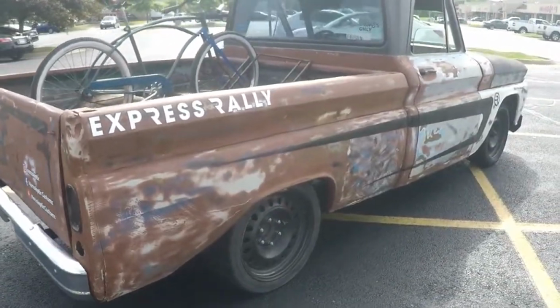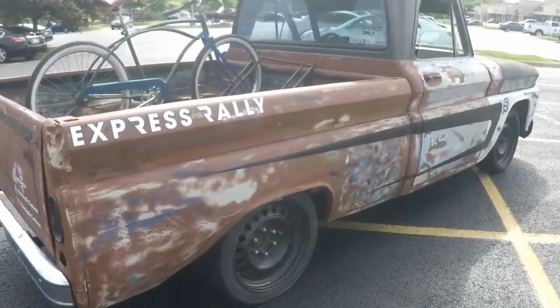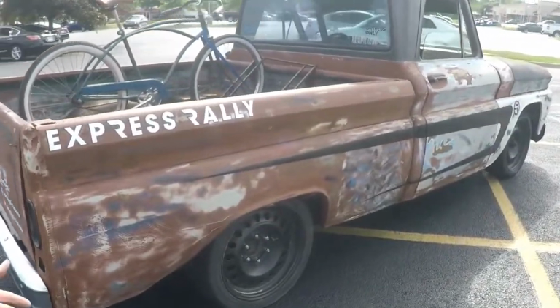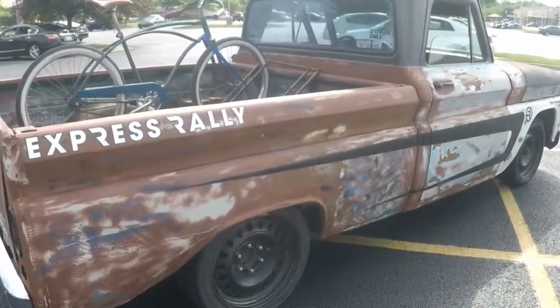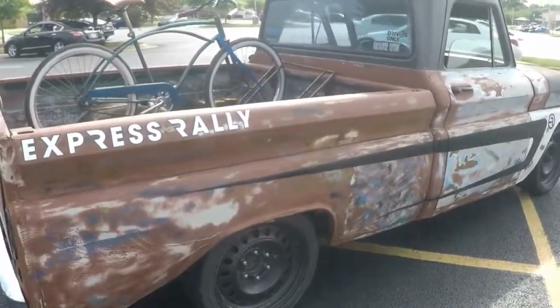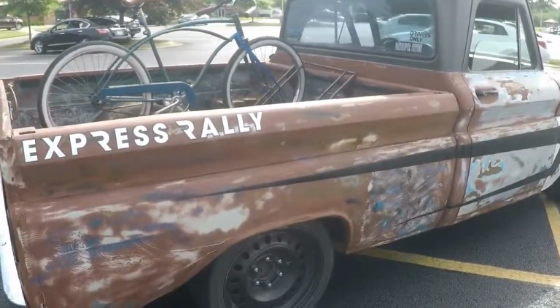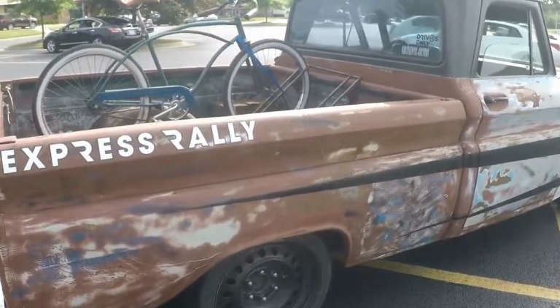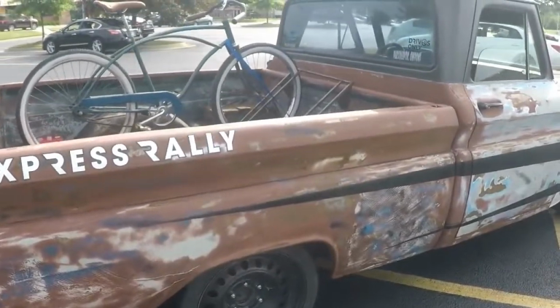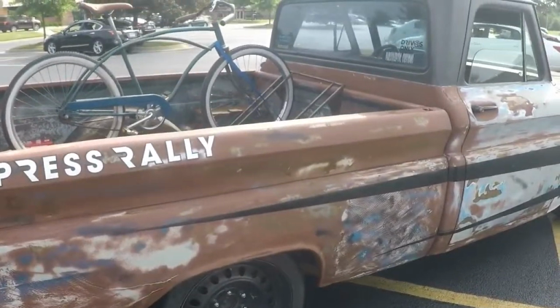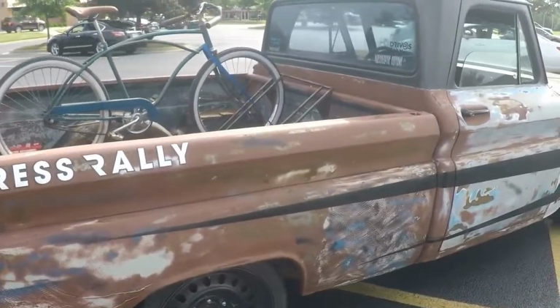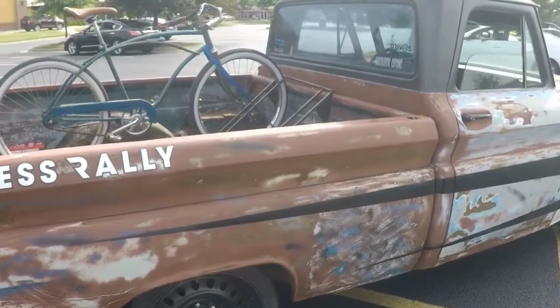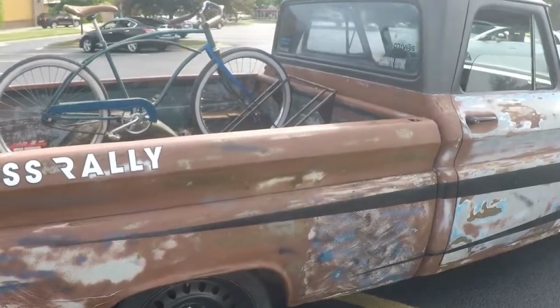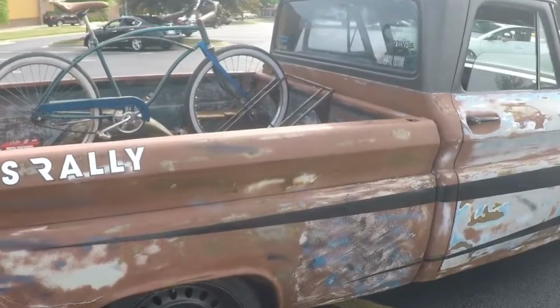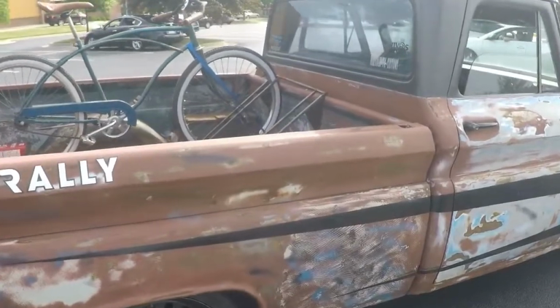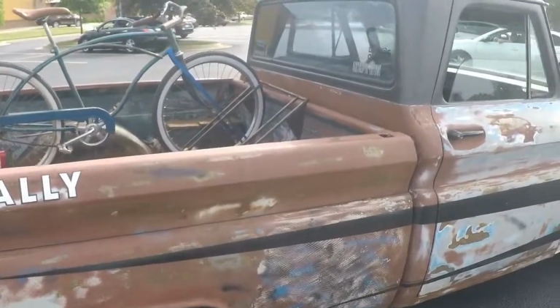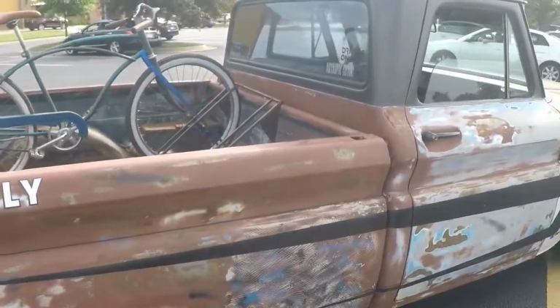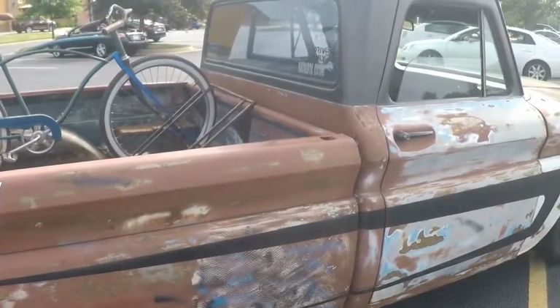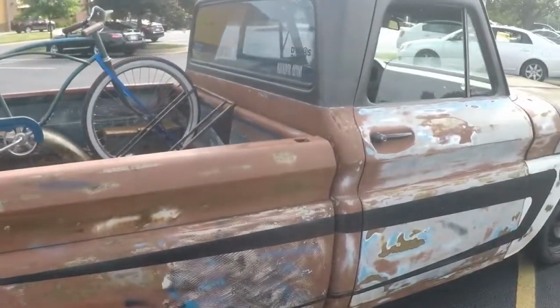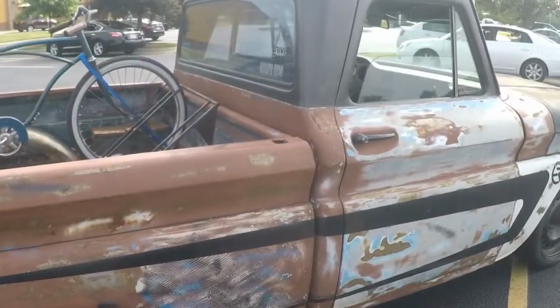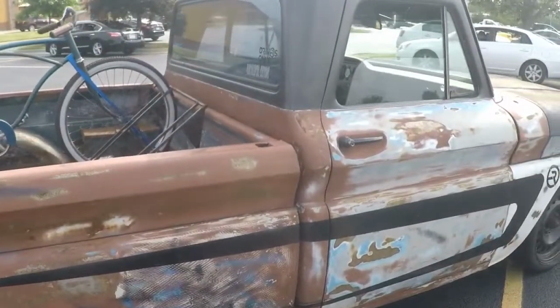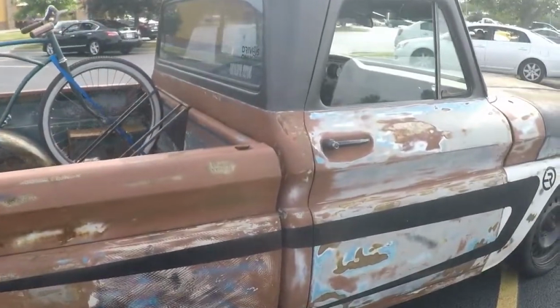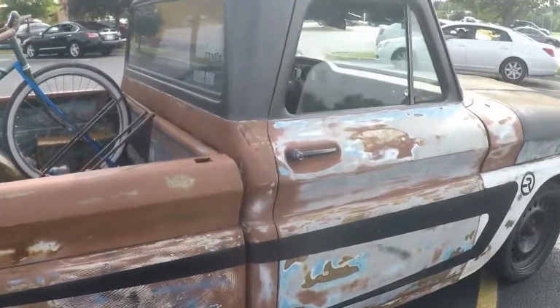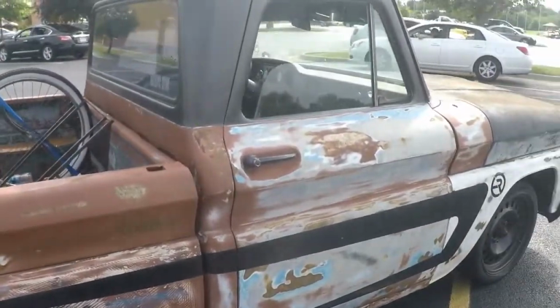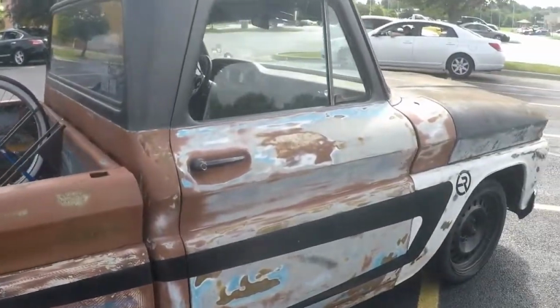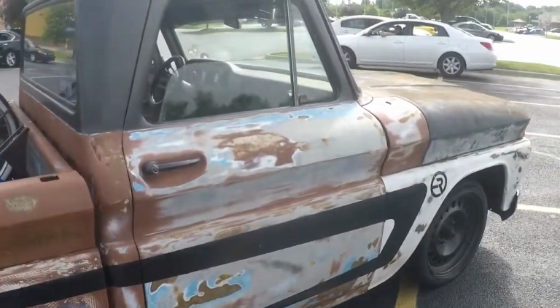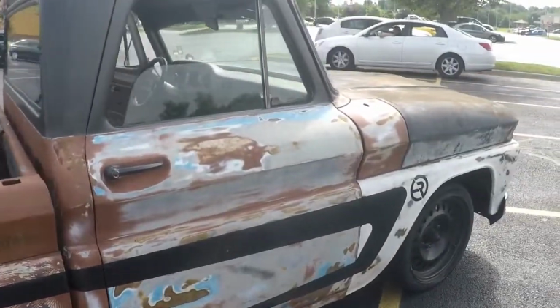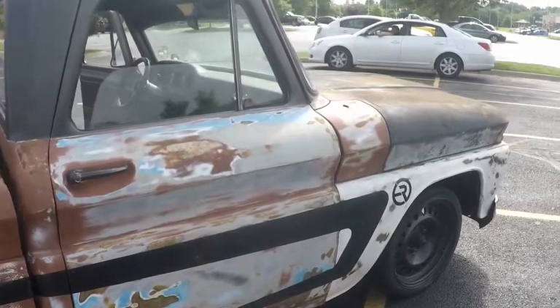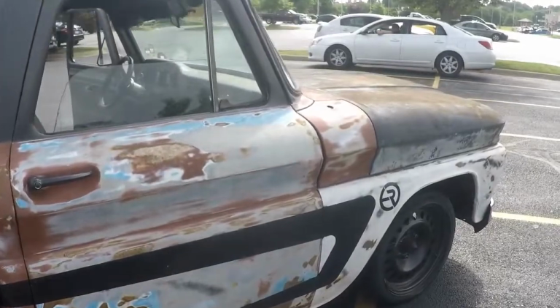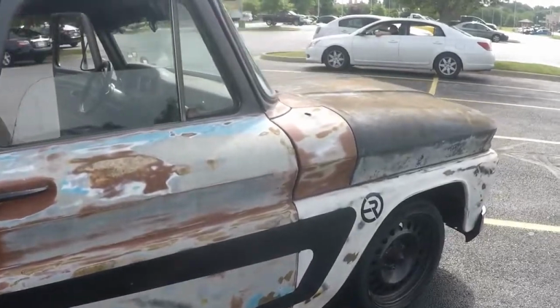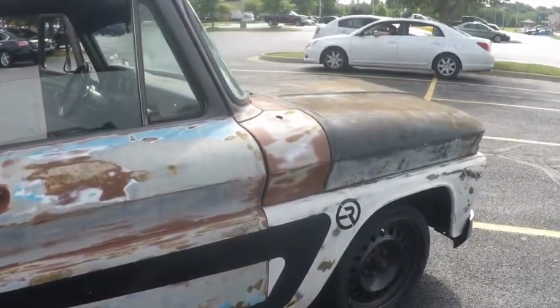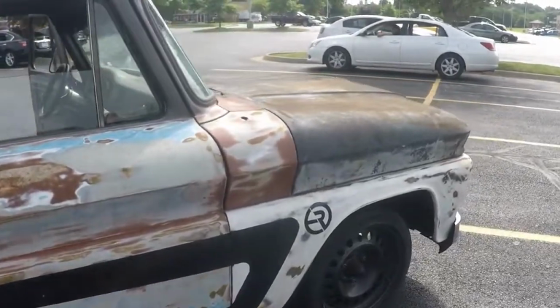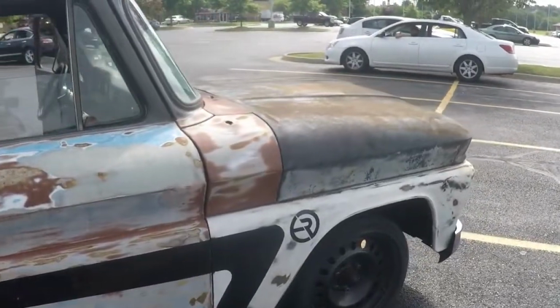My grandfather bought the truck in '67 with 9,000 miles on it, drove it every day for 25 years, and then gave it to me when I turned 14. So this is almost a family heirloom then? And I'll be damned.